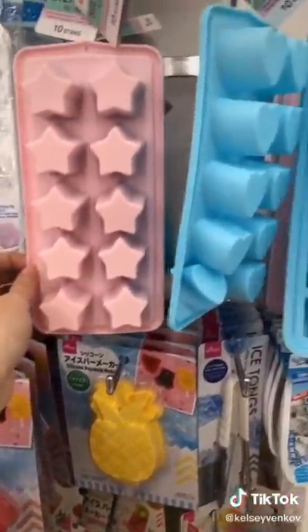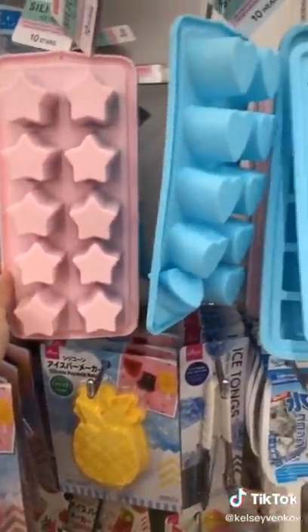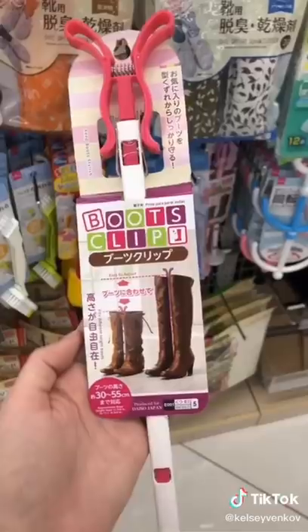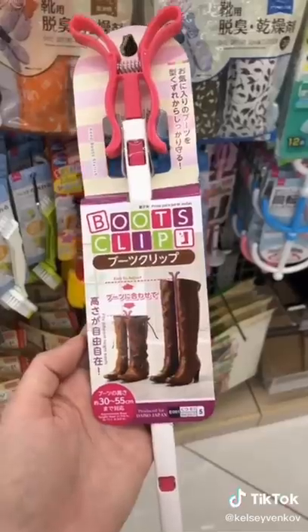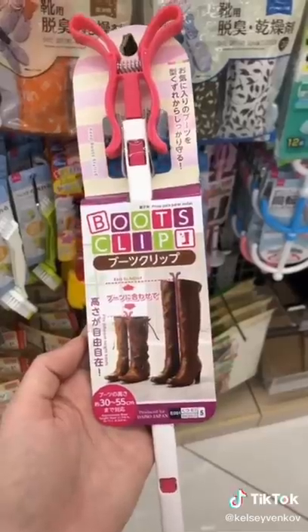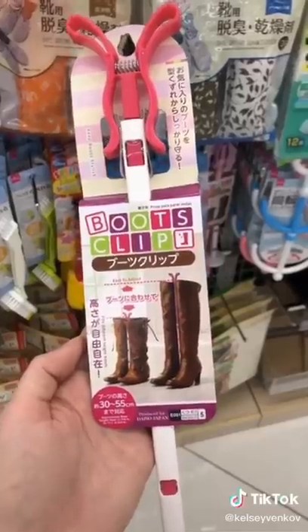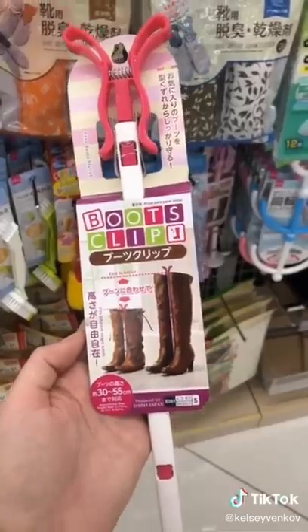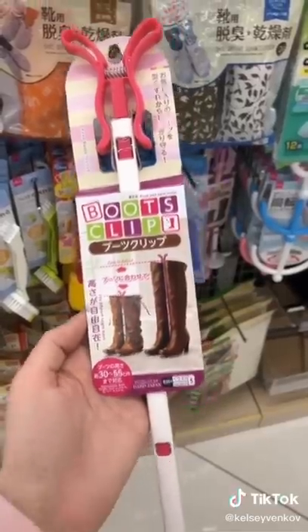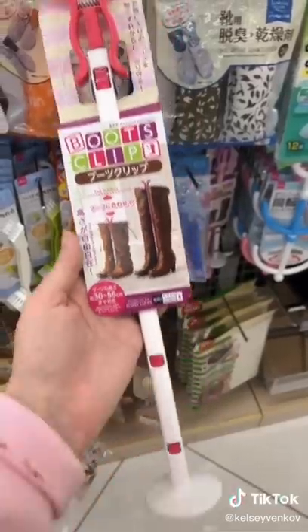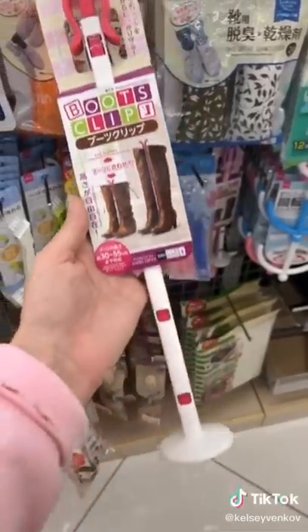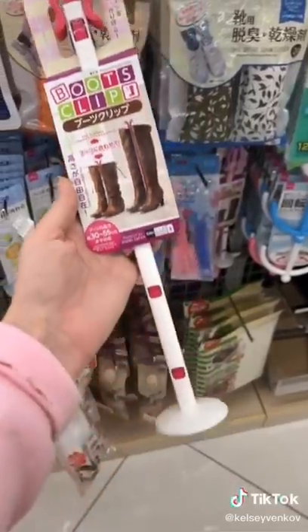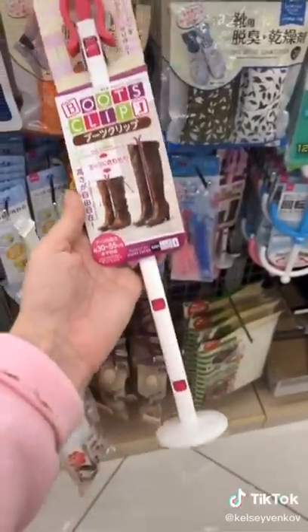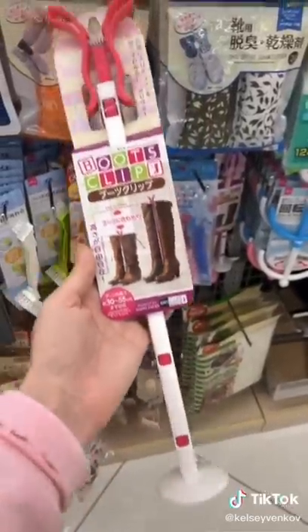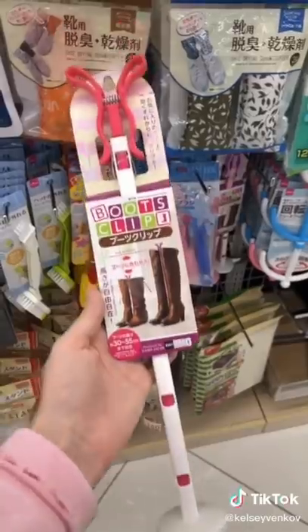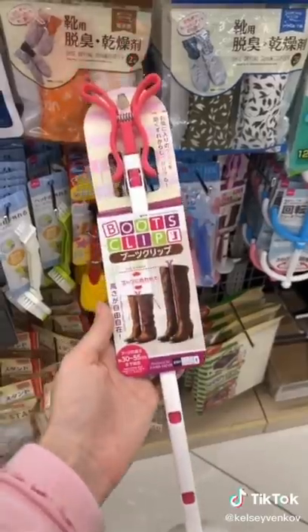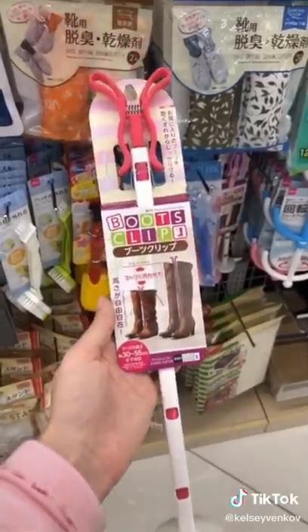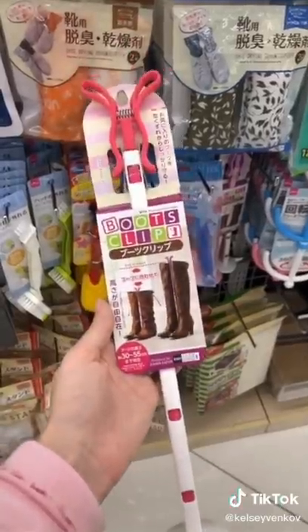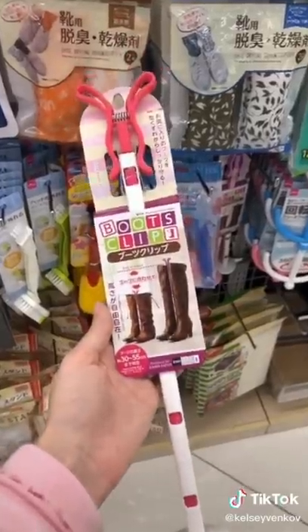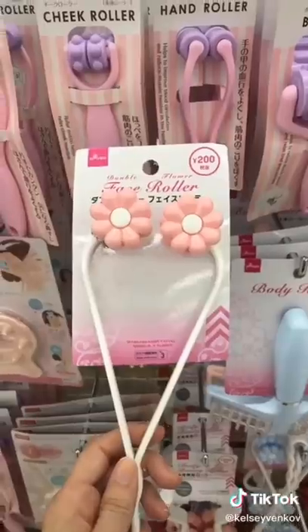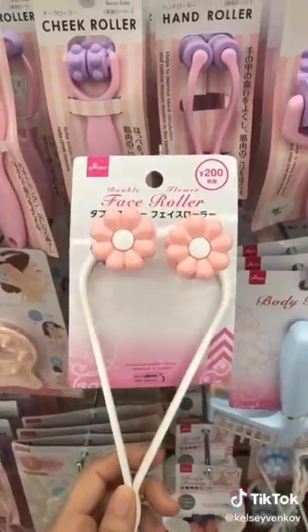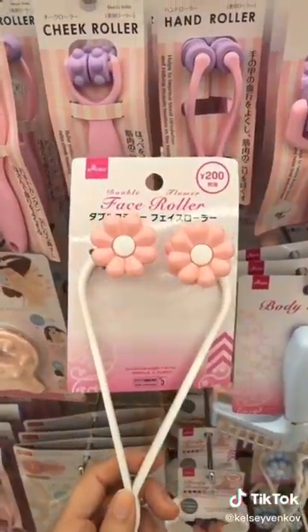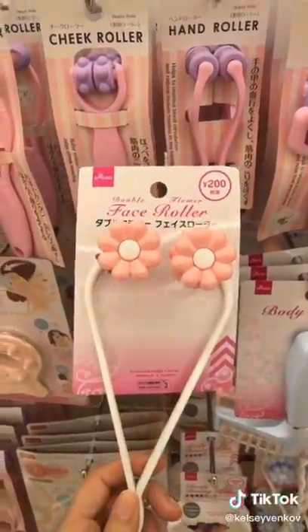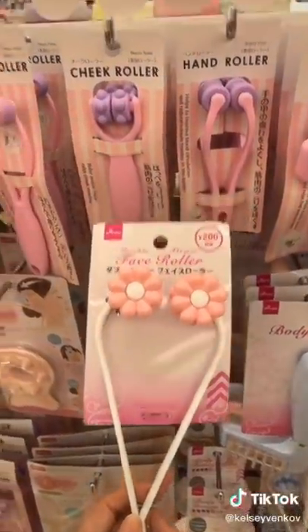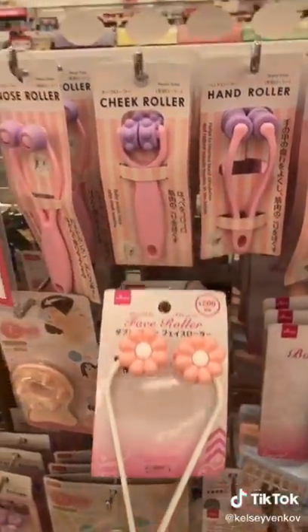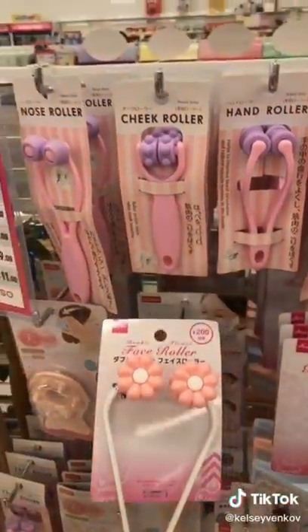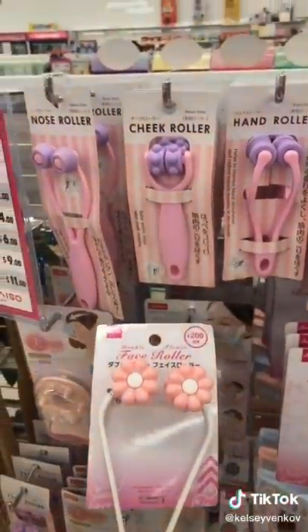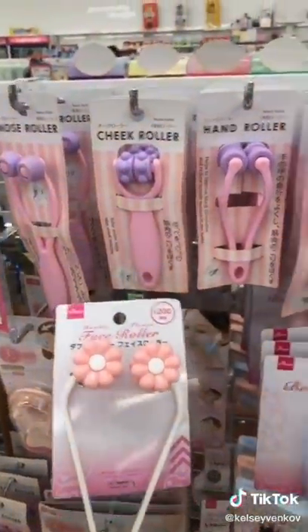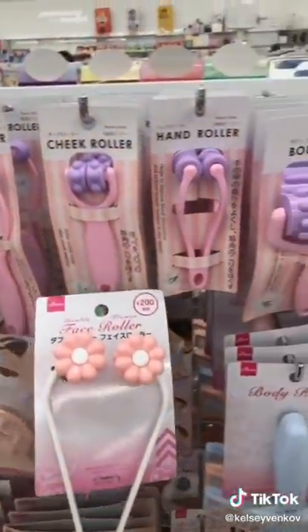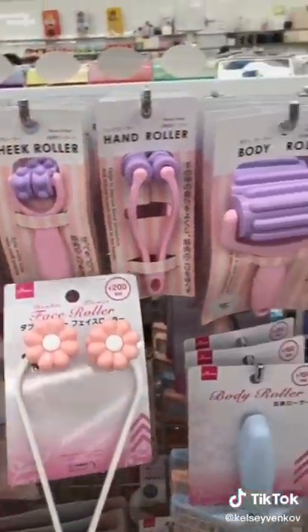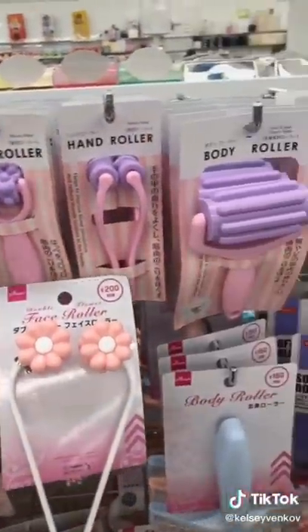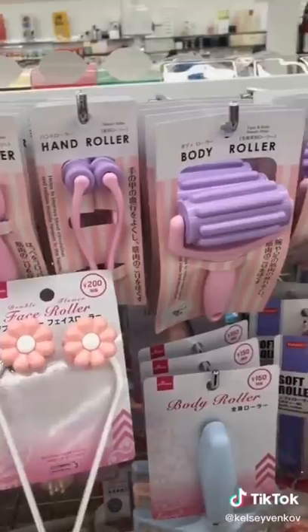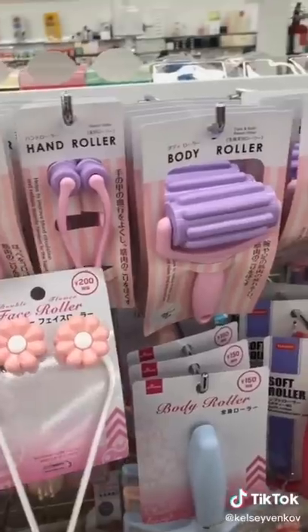I love their cute selection of popsicle and ice molds — there are so many shapes. It's important for your boots to hold their shape, so these clips work great at keeping them up. Face and body rollers have so many different benefits, and they have a huge selection.